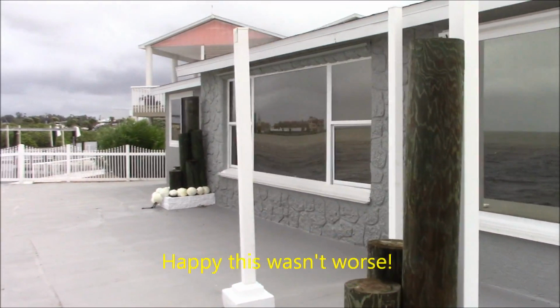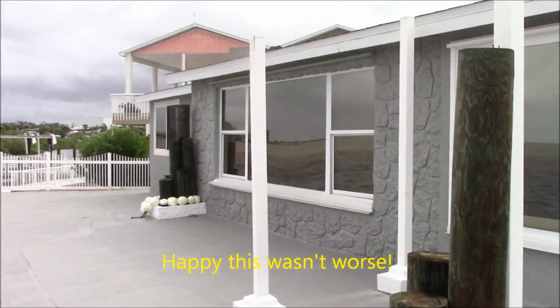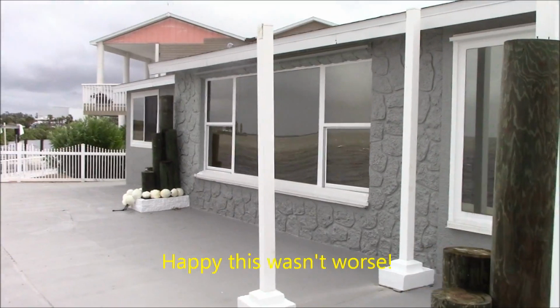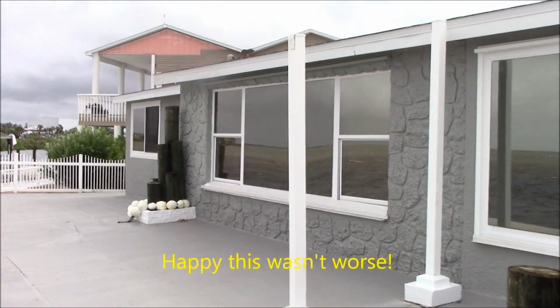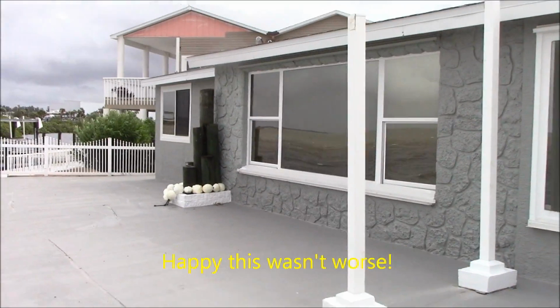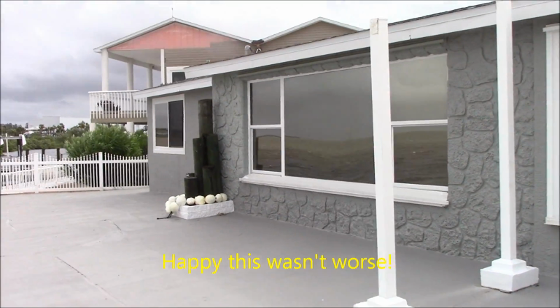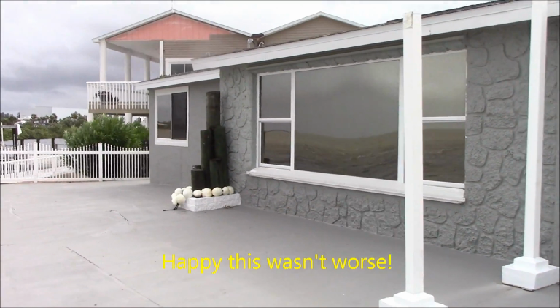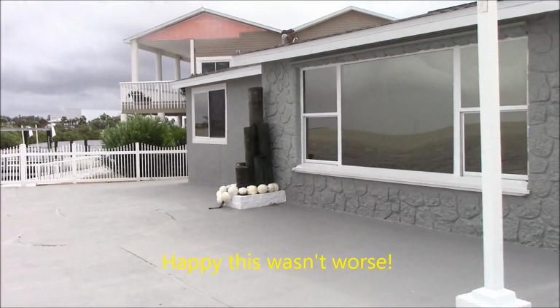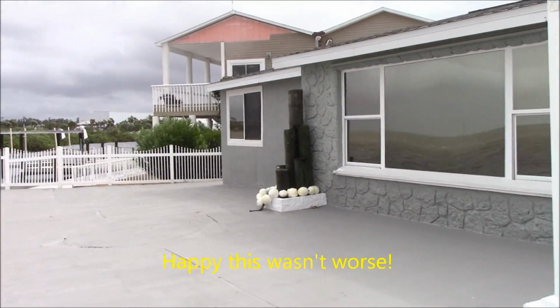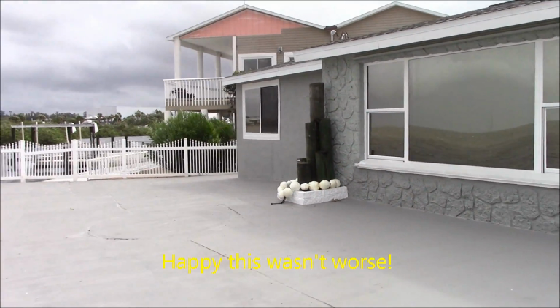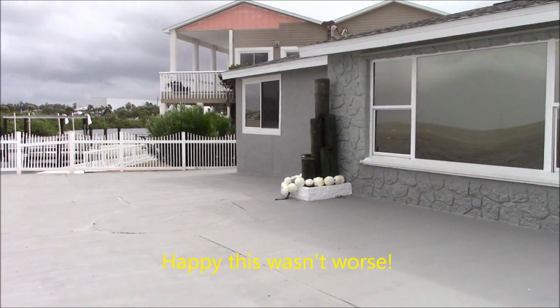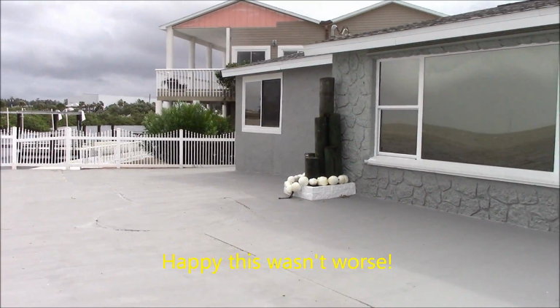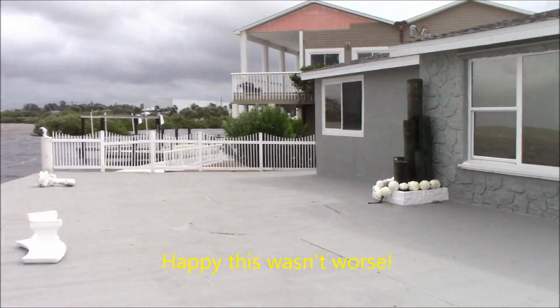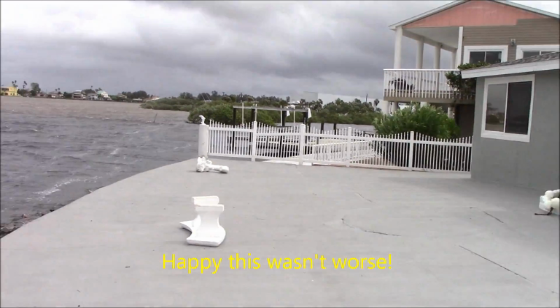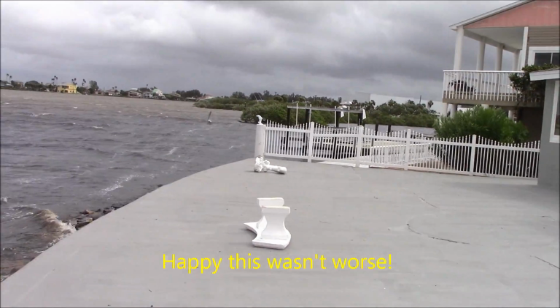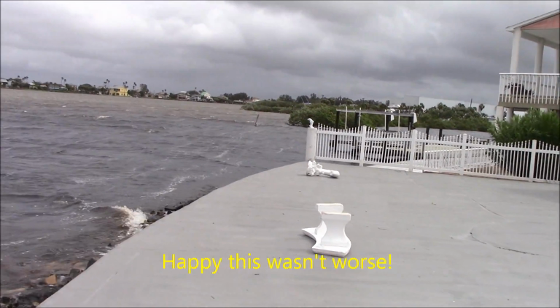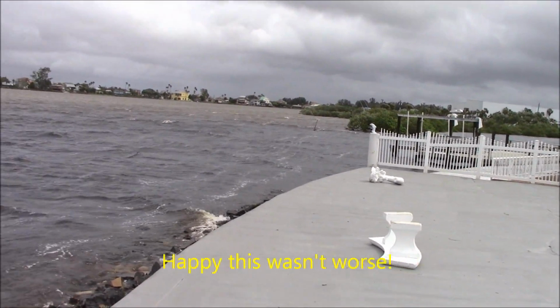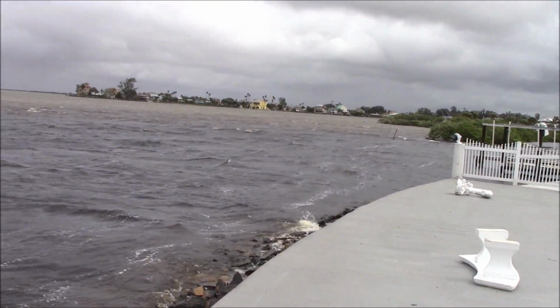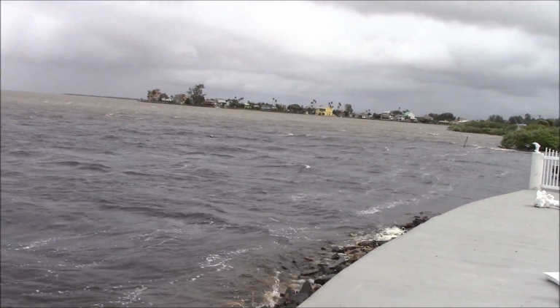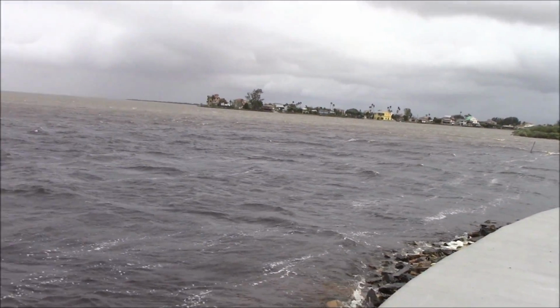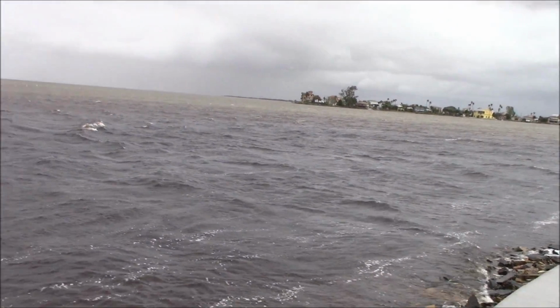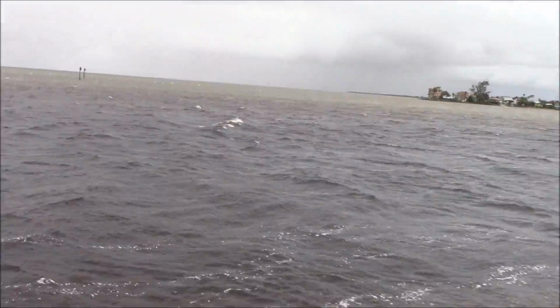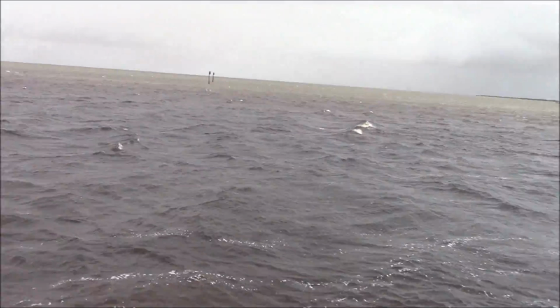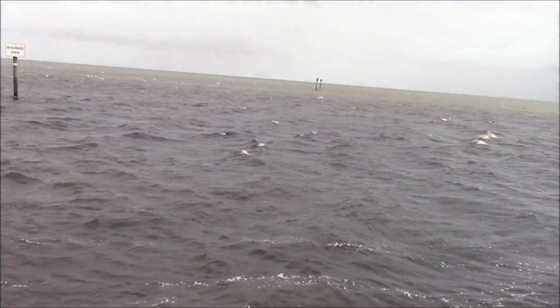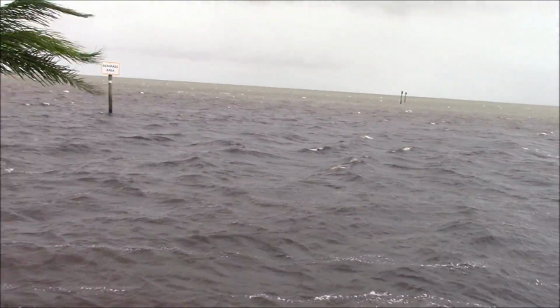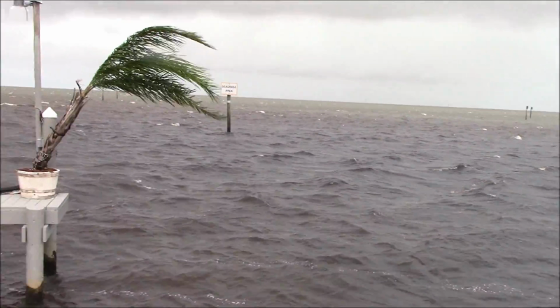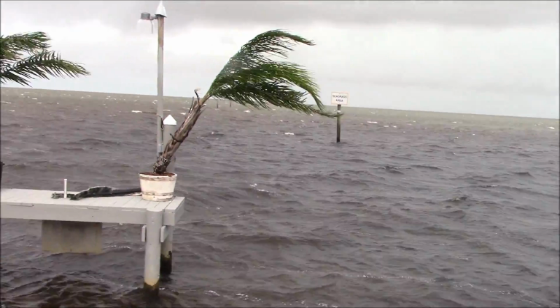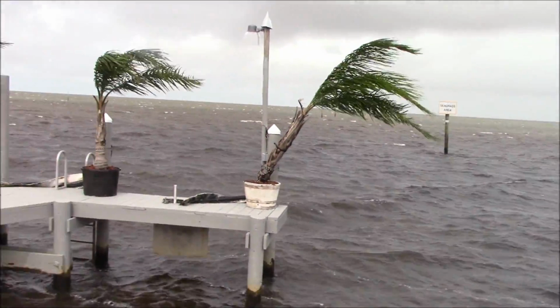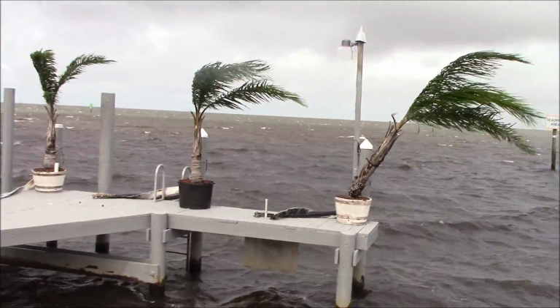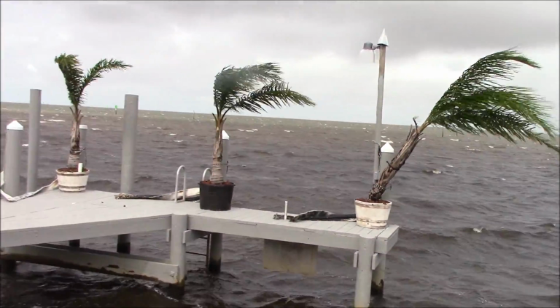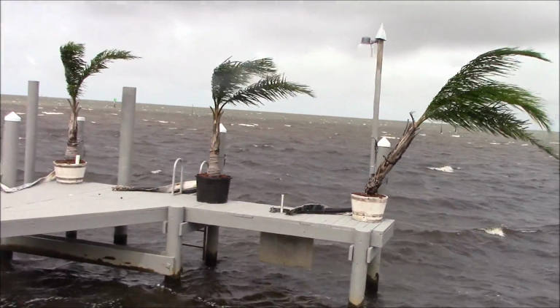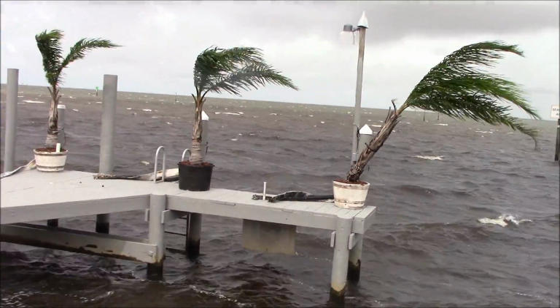We couldn't even pack up all the furniture inside the other day. It's been a few days here in Hudson Beach.